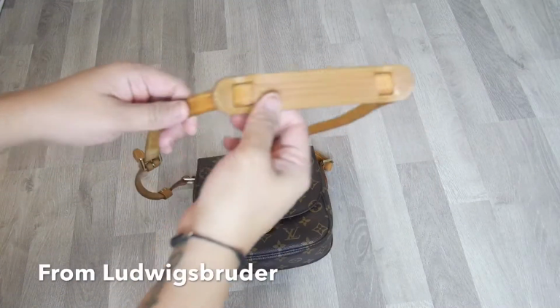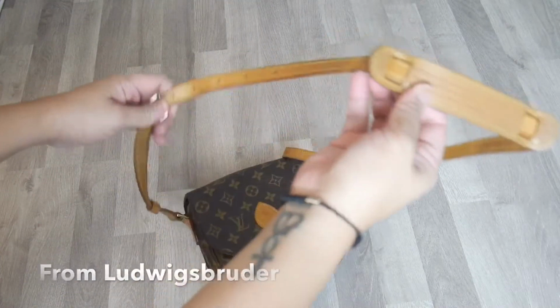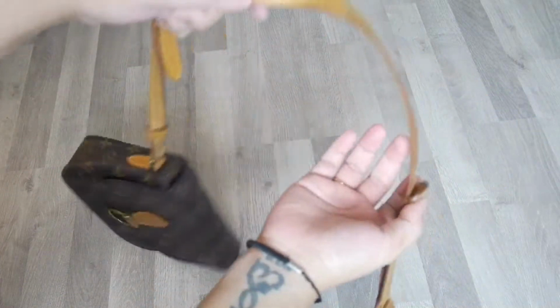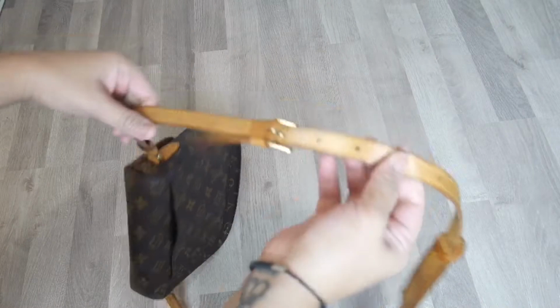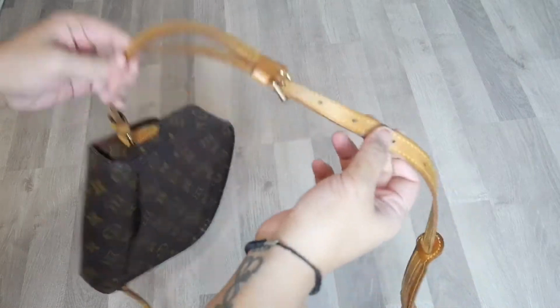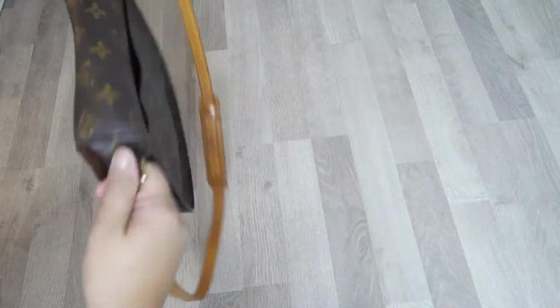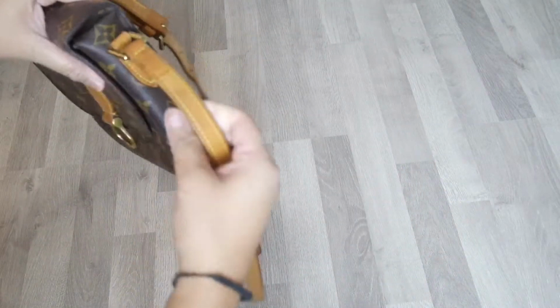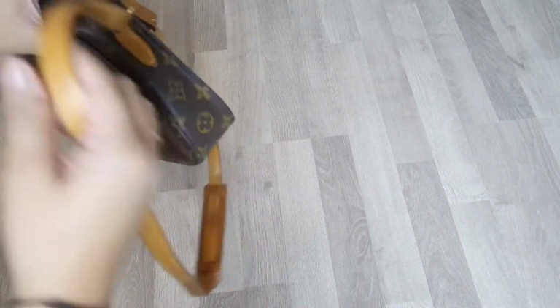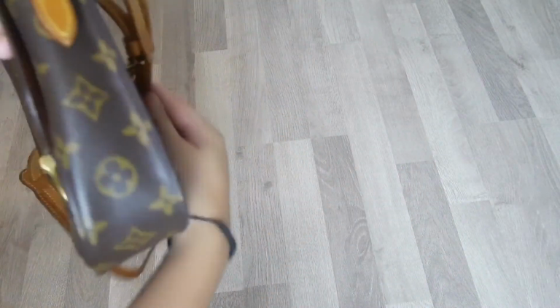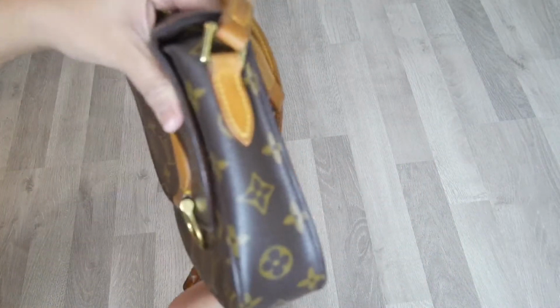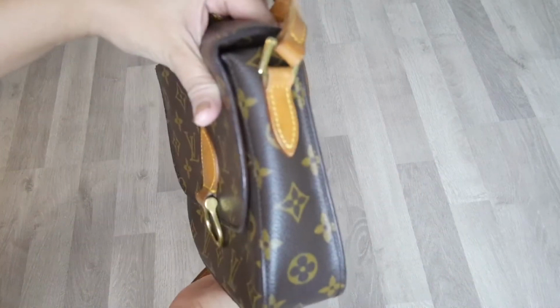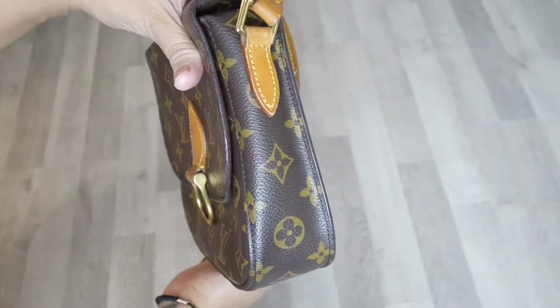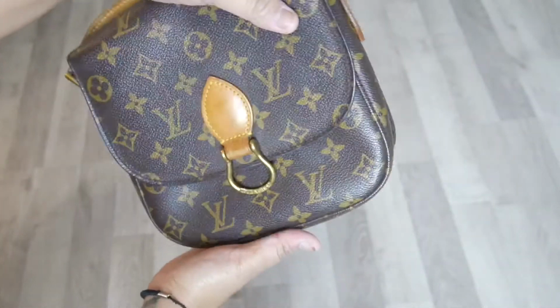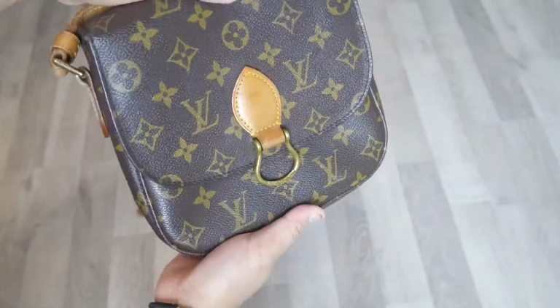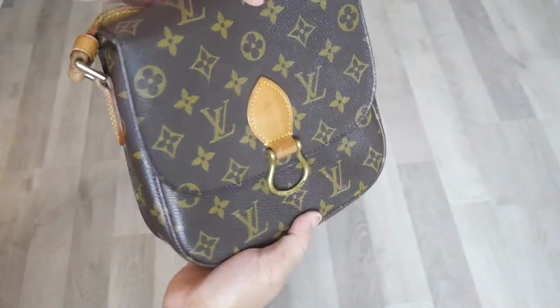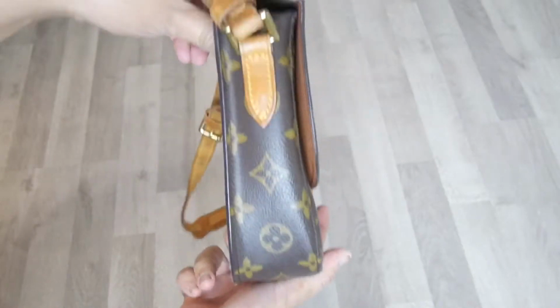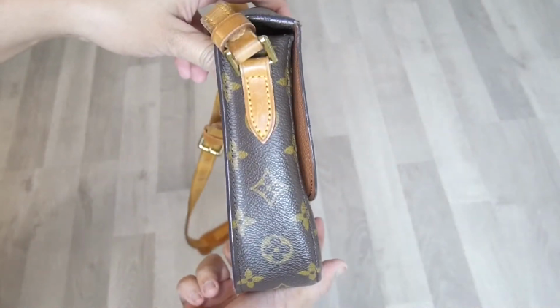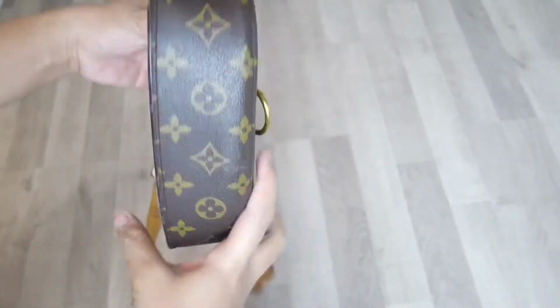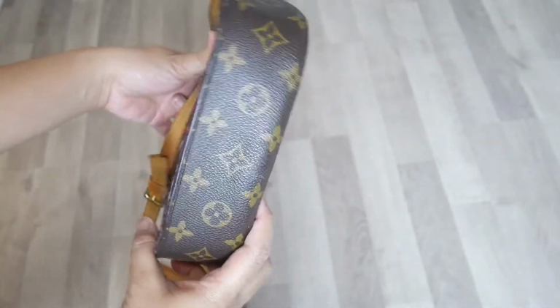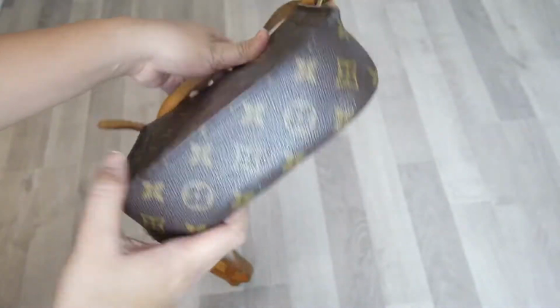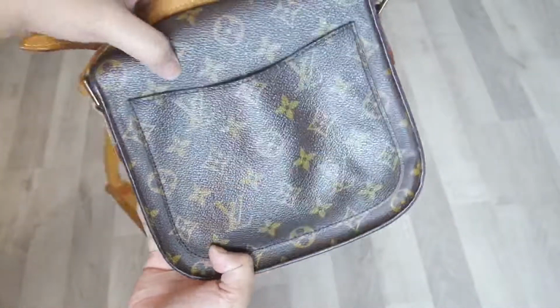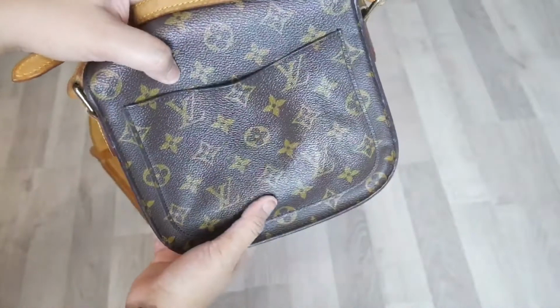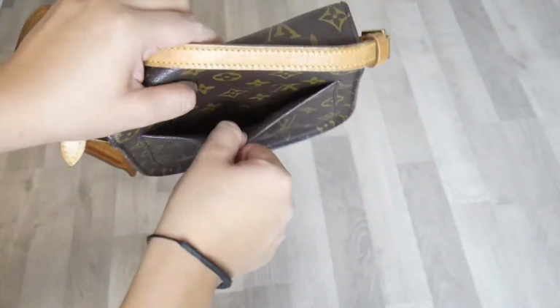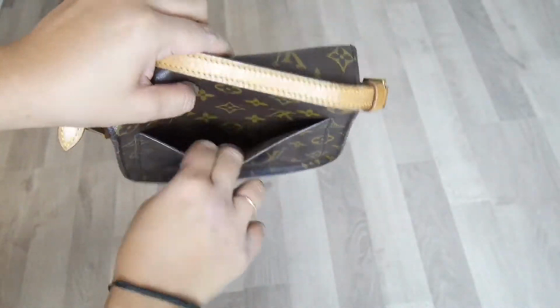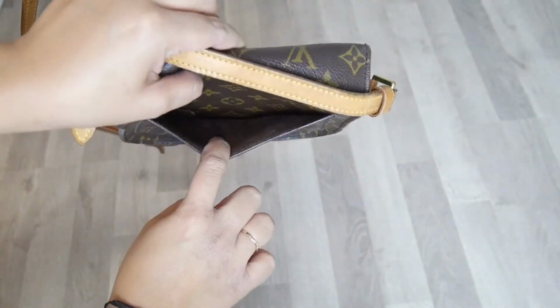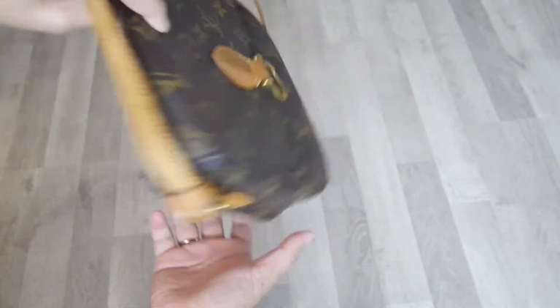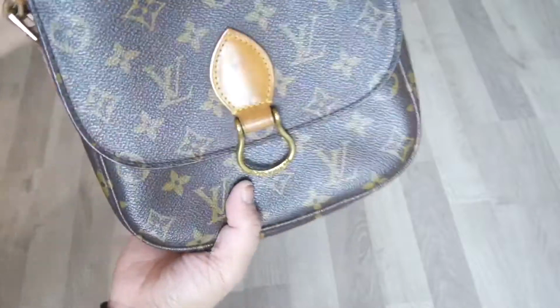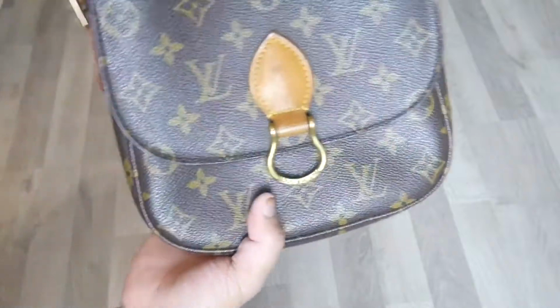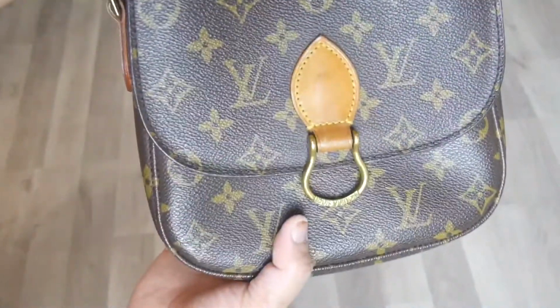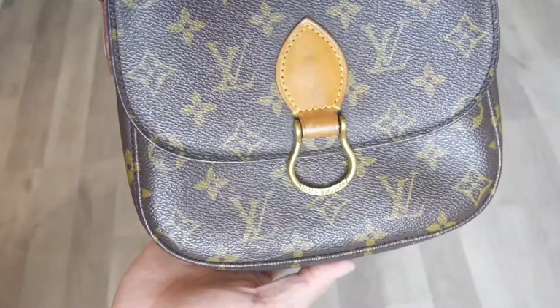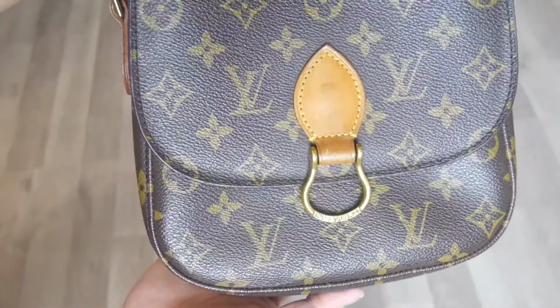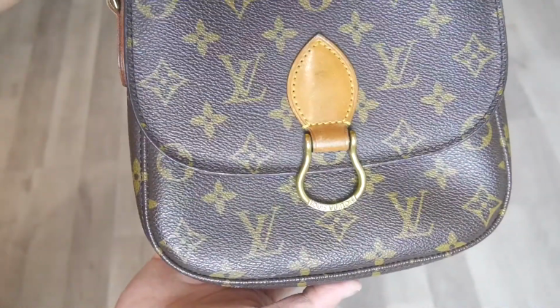This is the strap, the side, front and bottom, and the back. It has a back pocket which I really like.